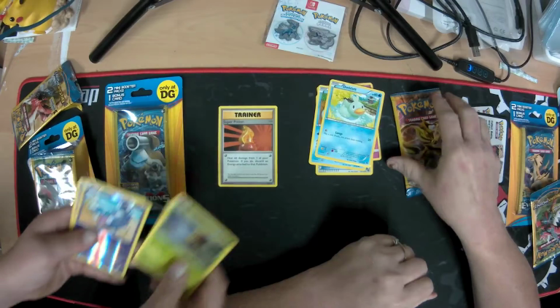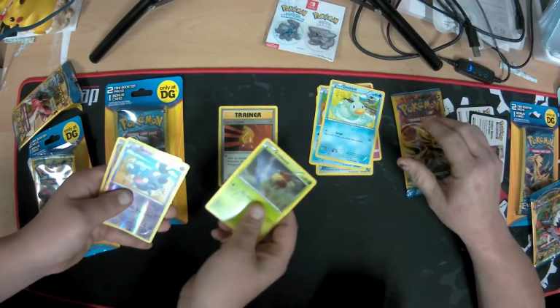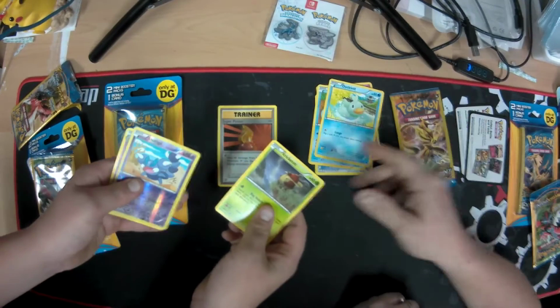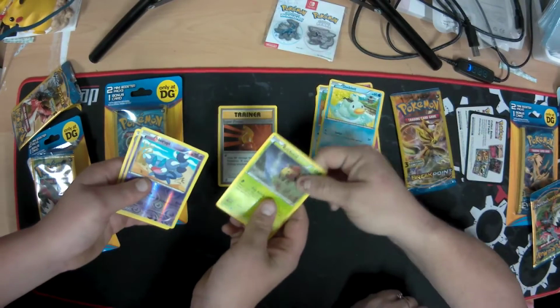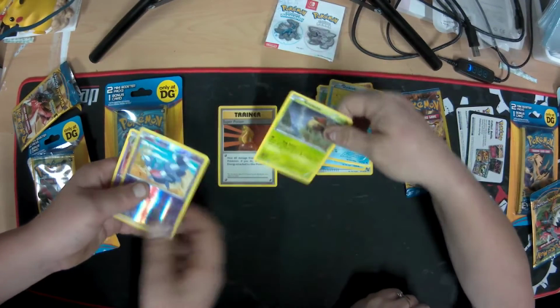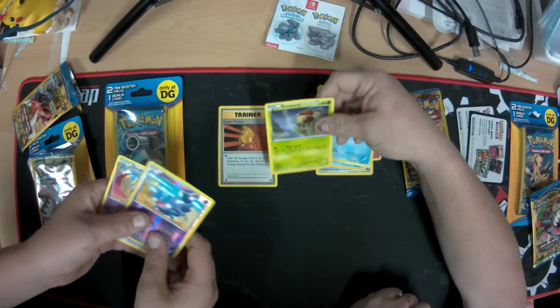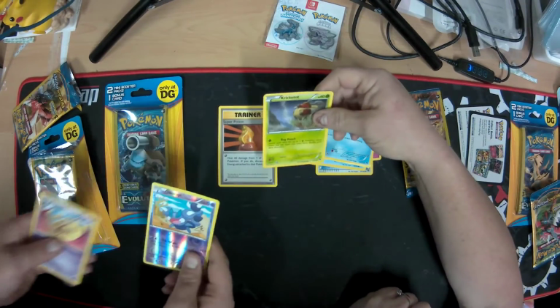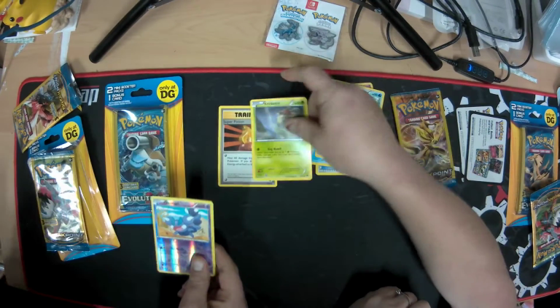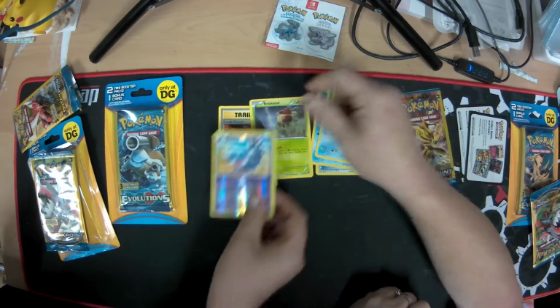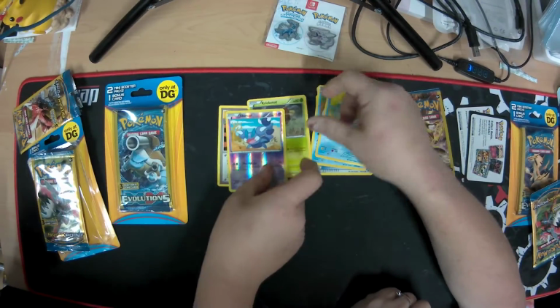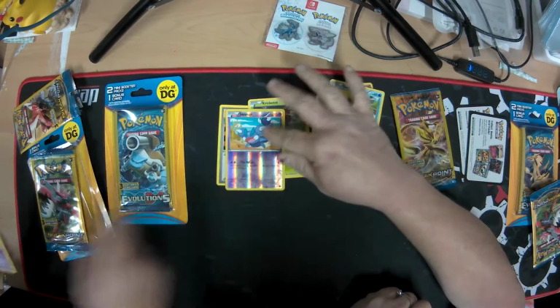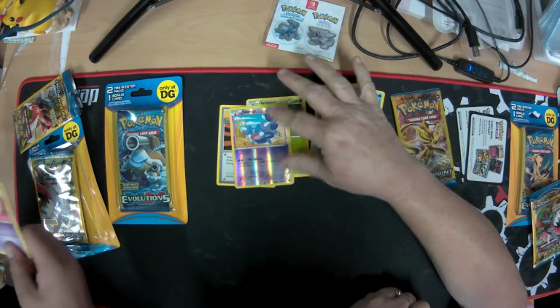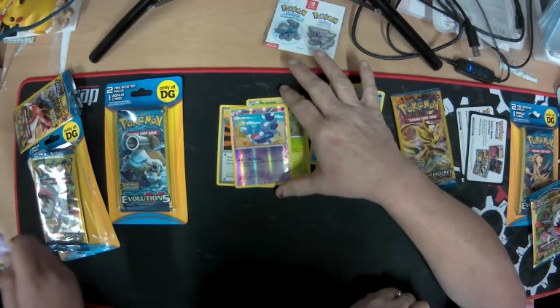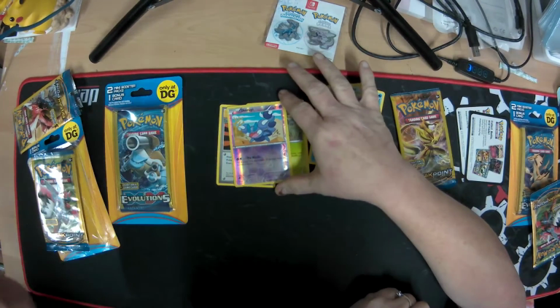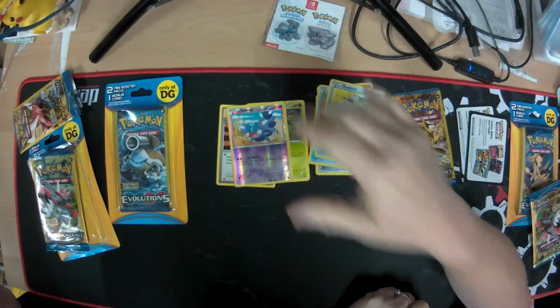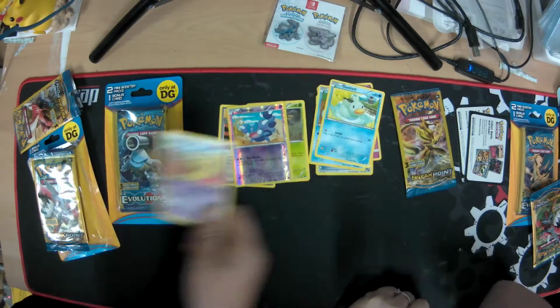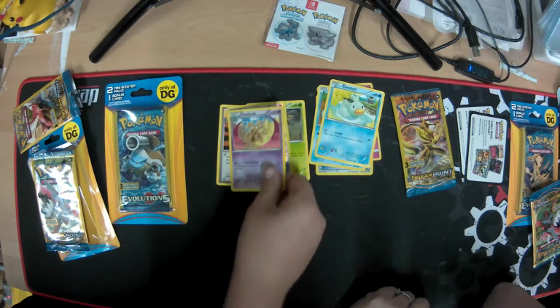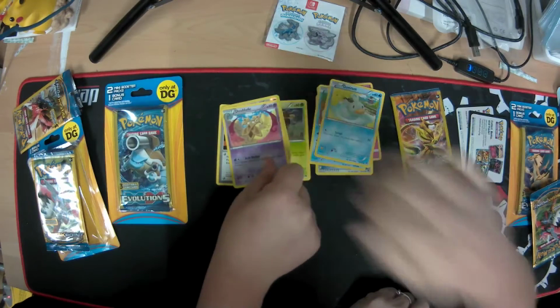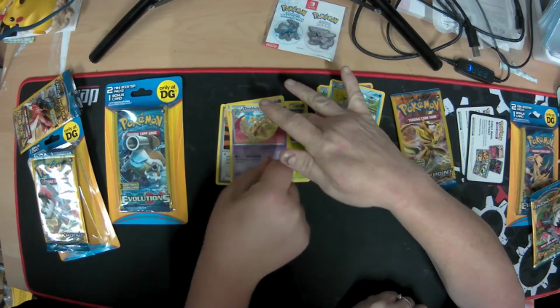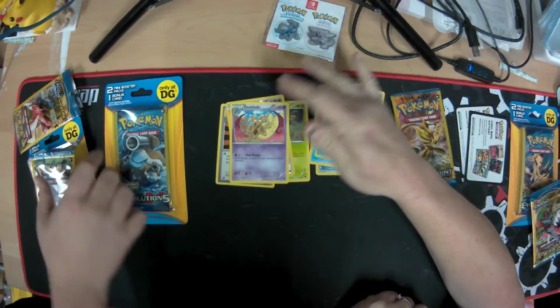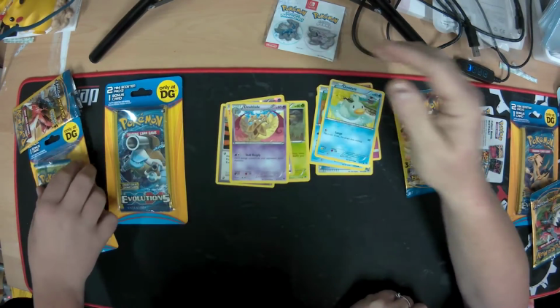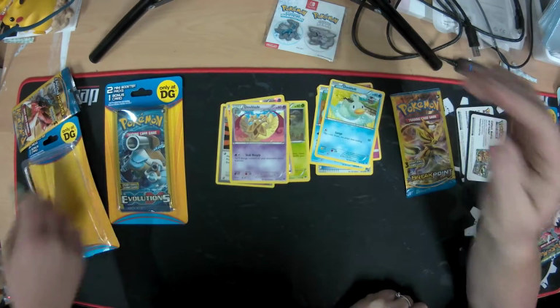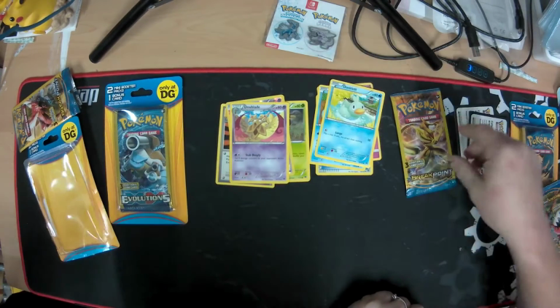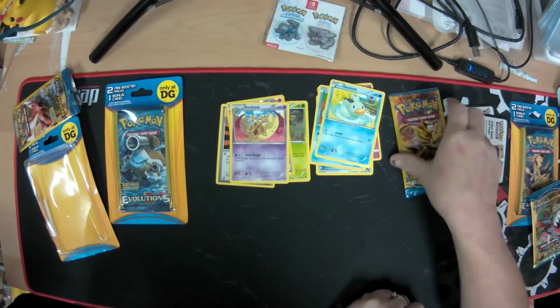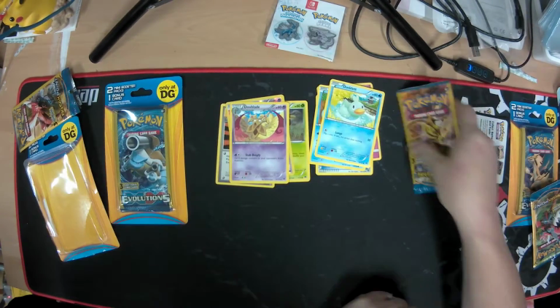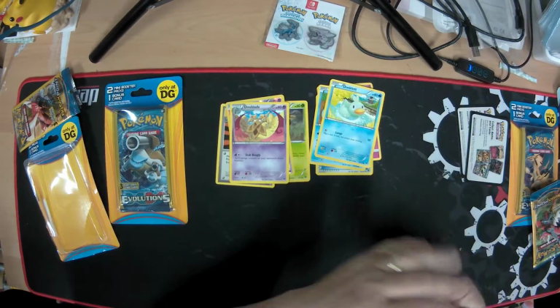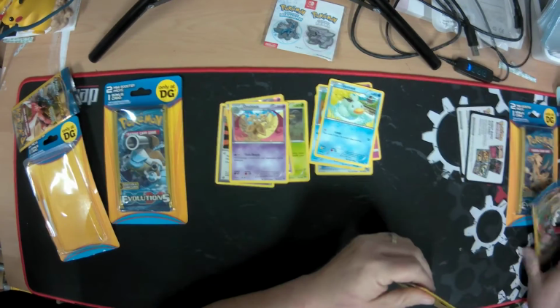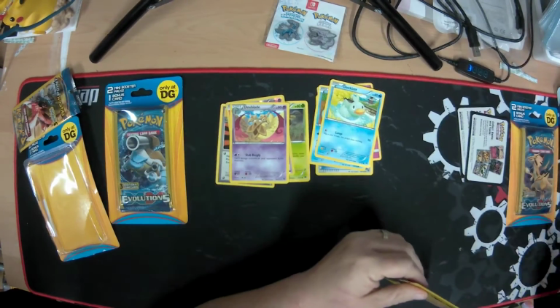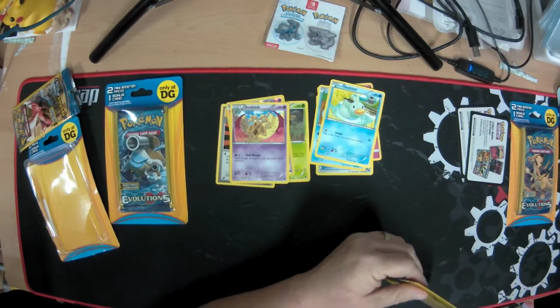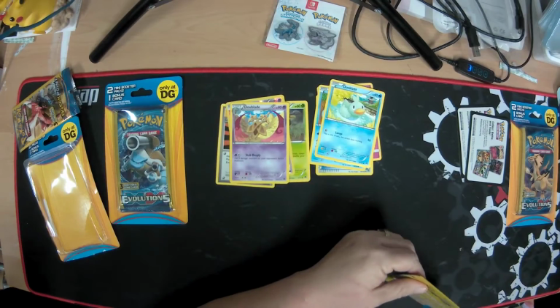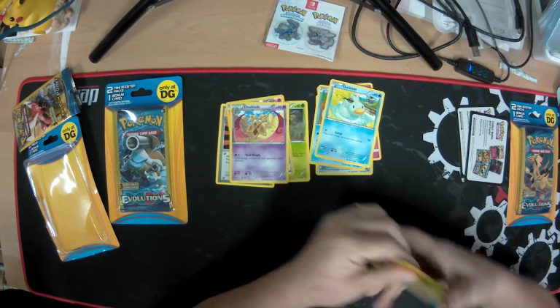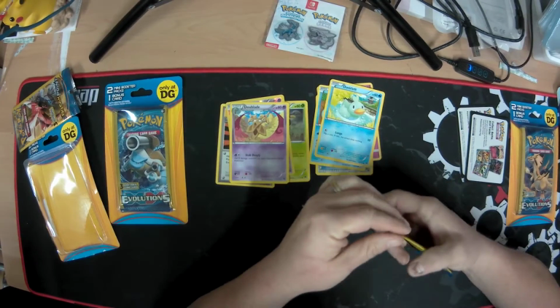Chris, what did you get? We got Cricketot, oh Reverse Hollow, Scruppy, and Da Blade. Alright, so let's switch to our second pack.